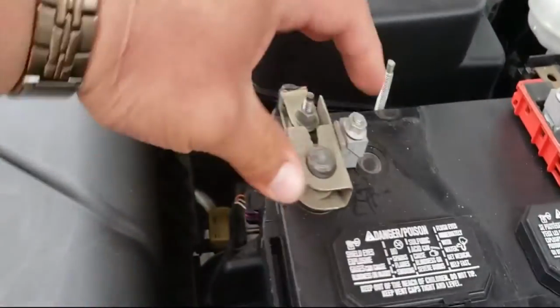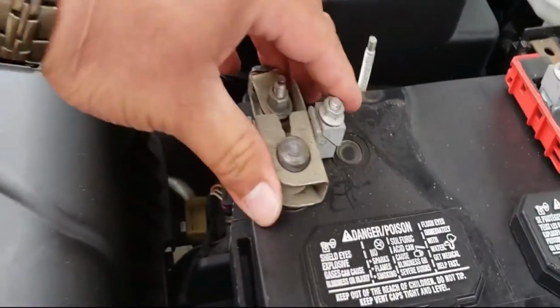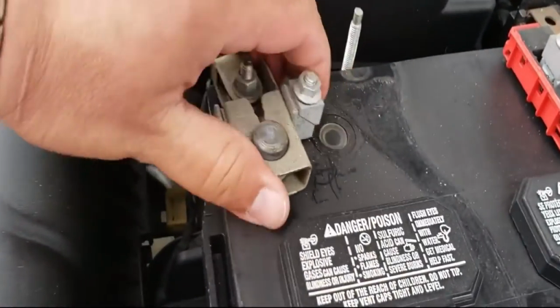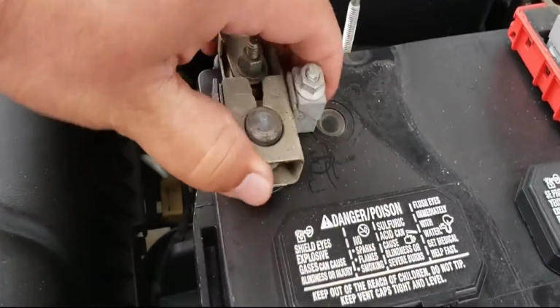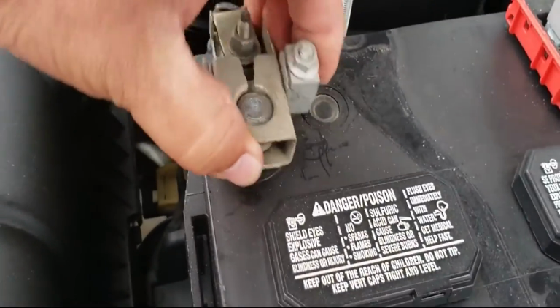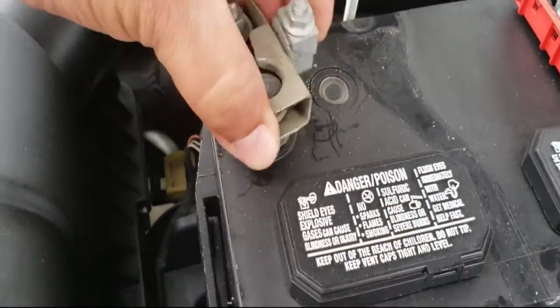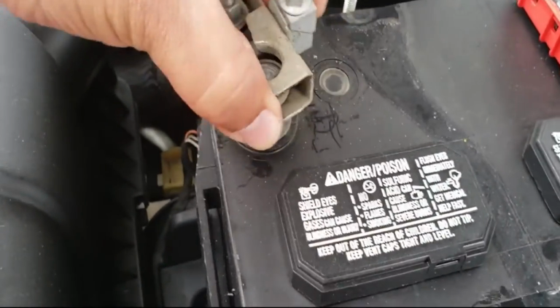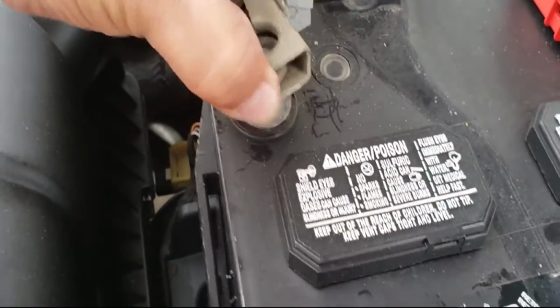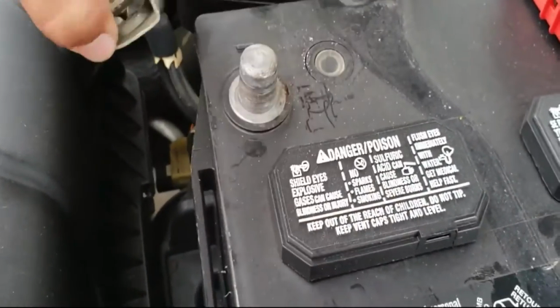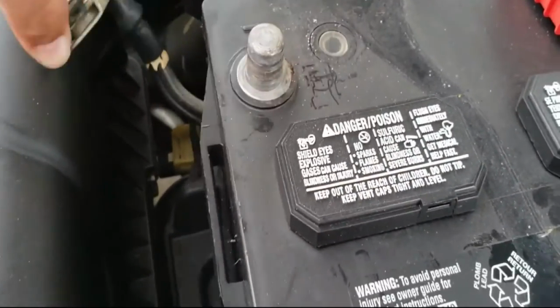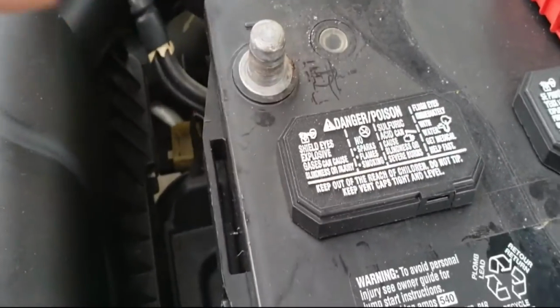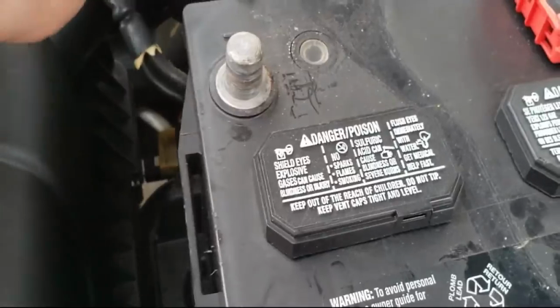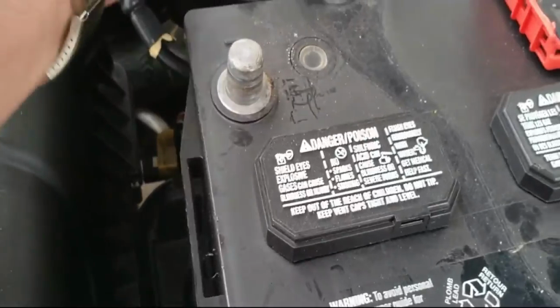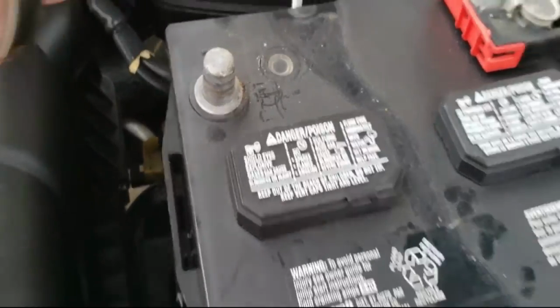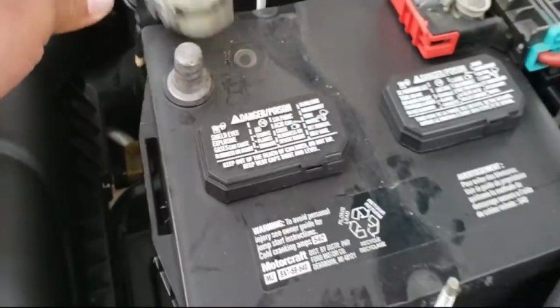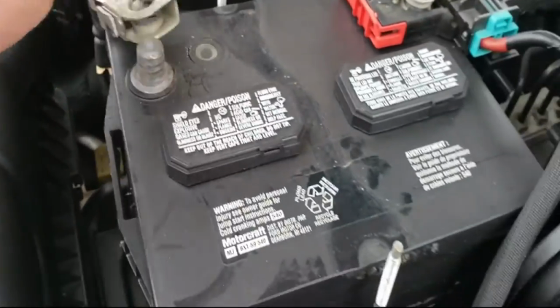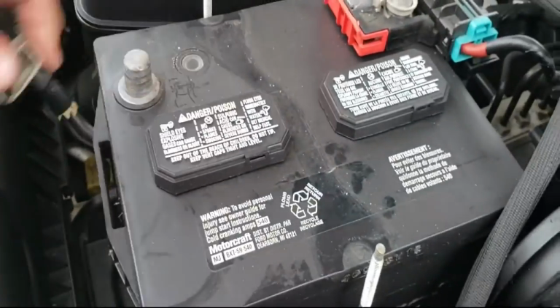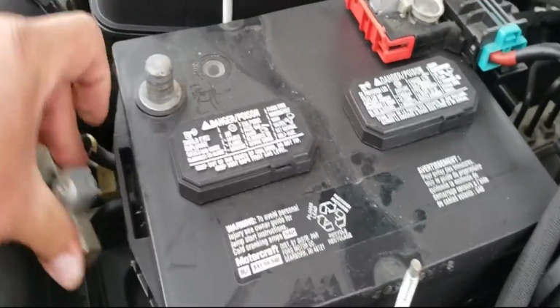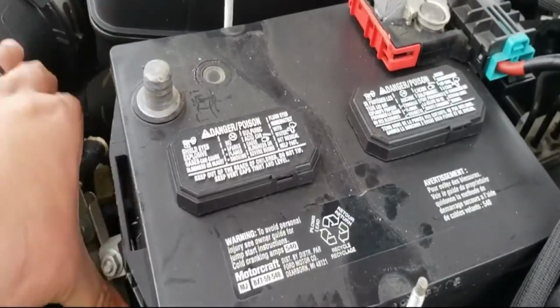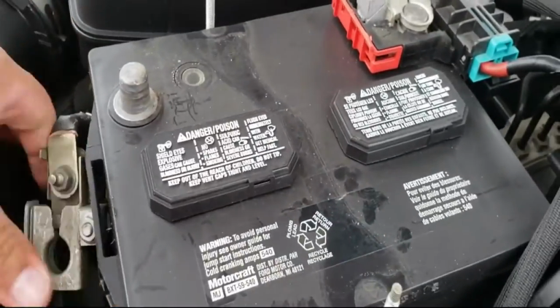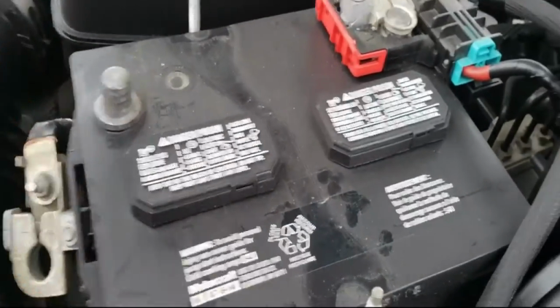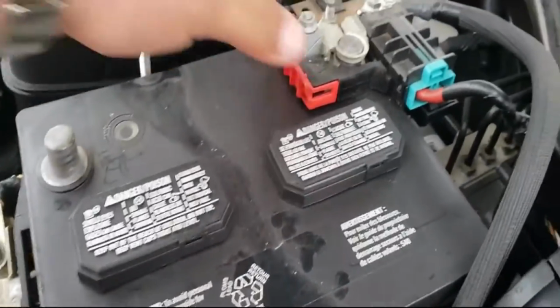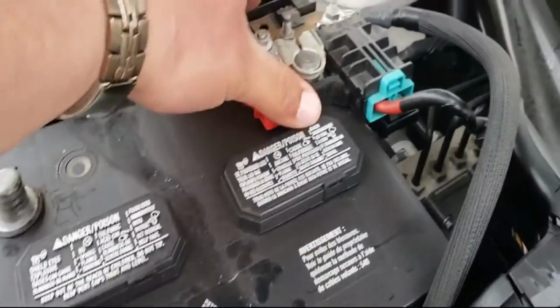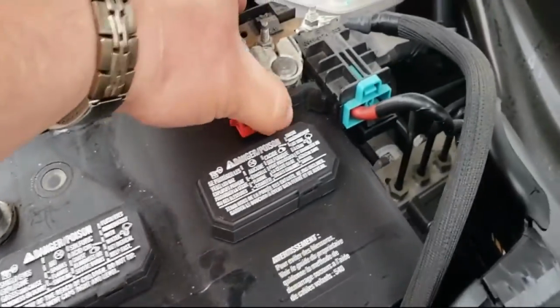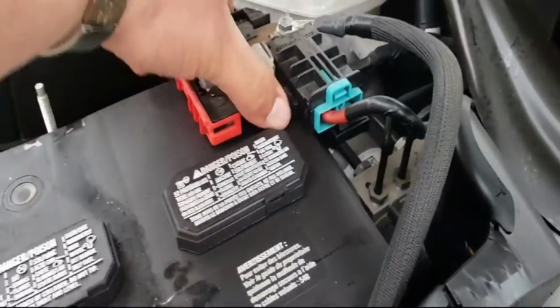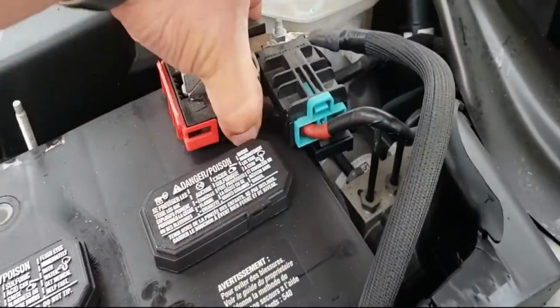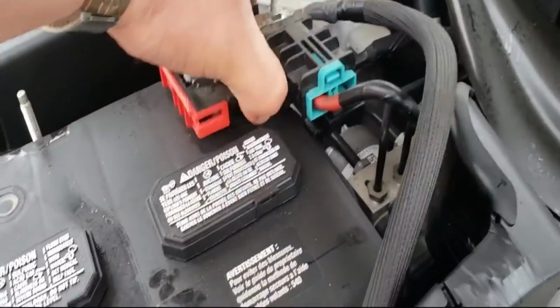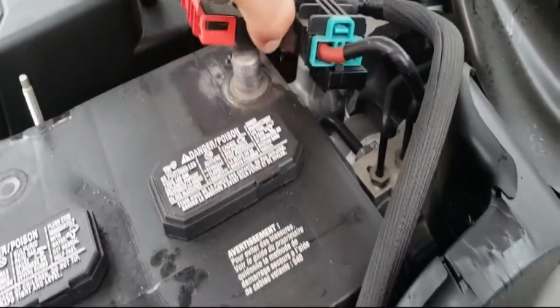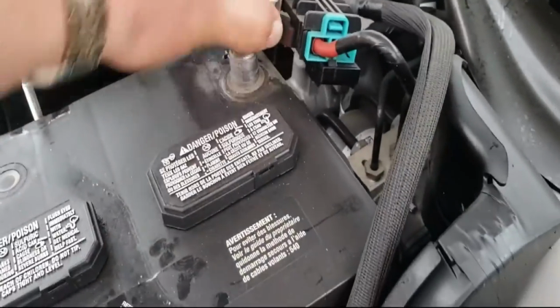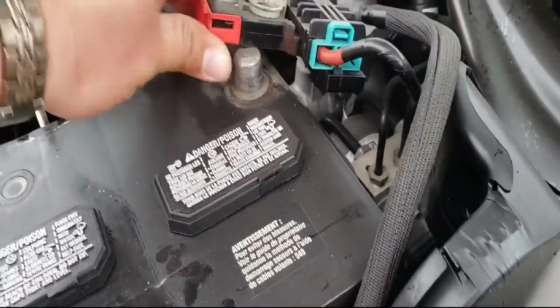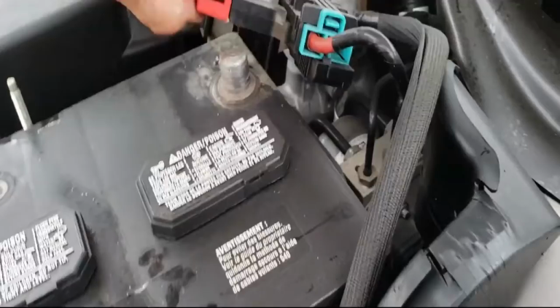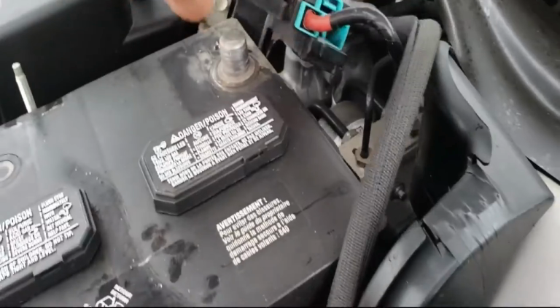We're going to remove the negative terminal, put that to the side, and remove the positive terminal, and put that to the side.